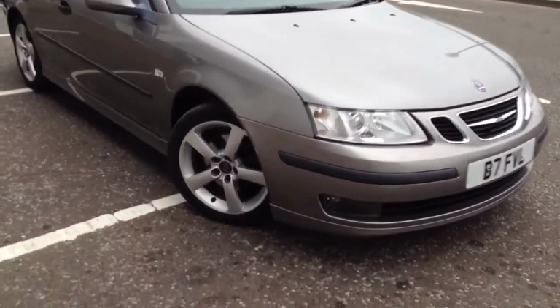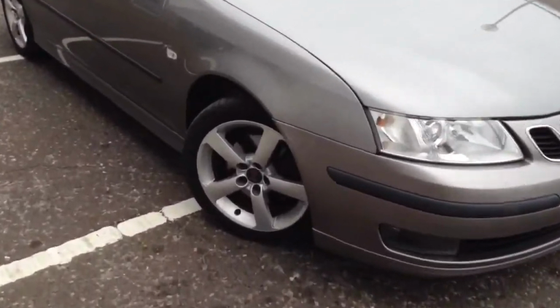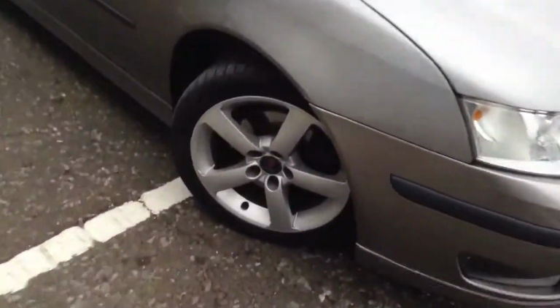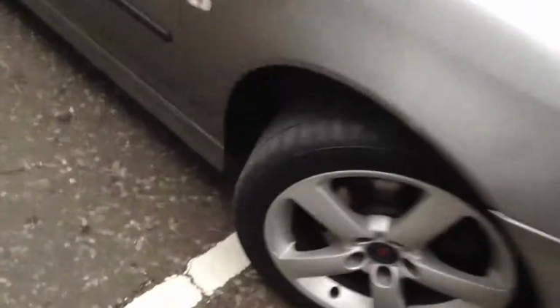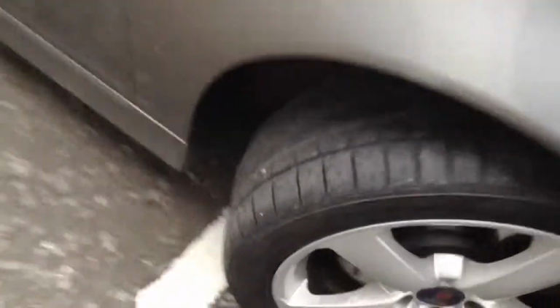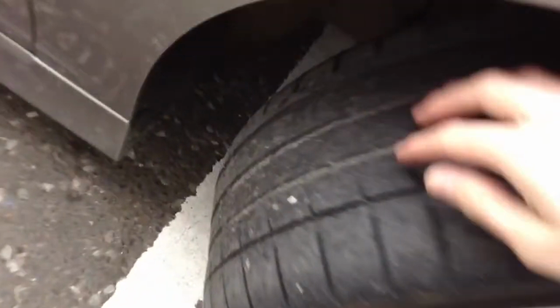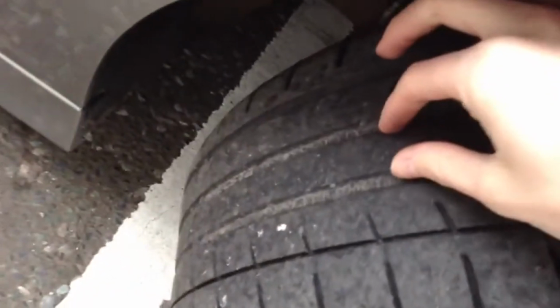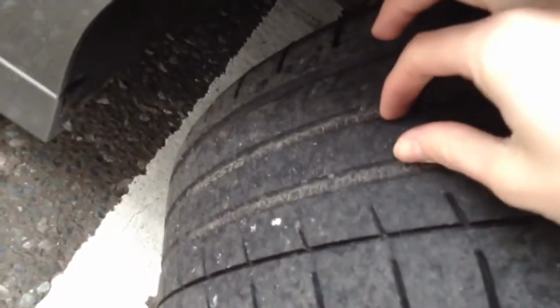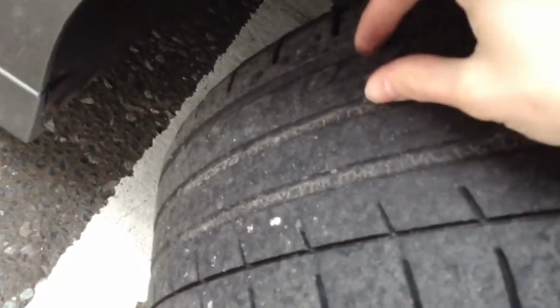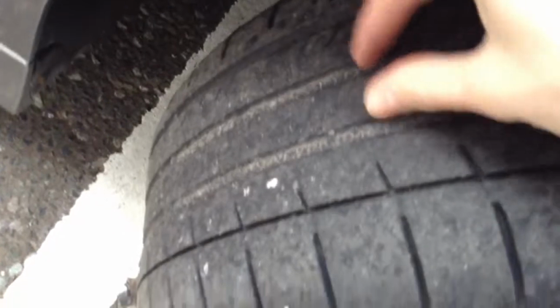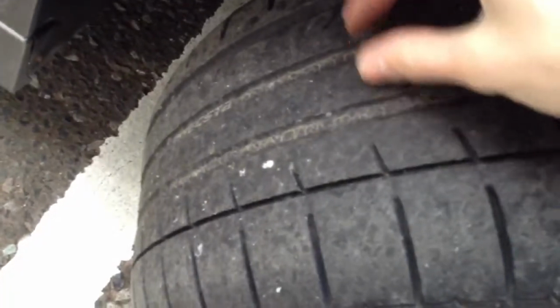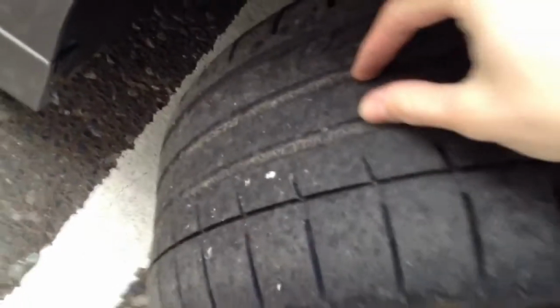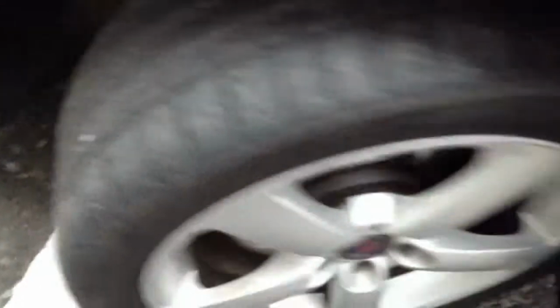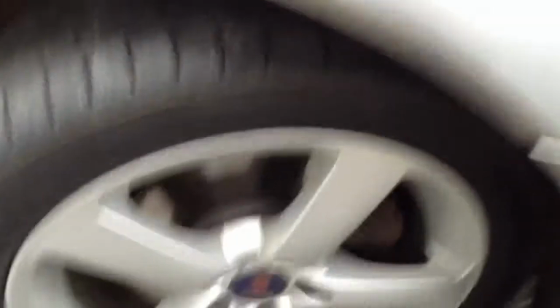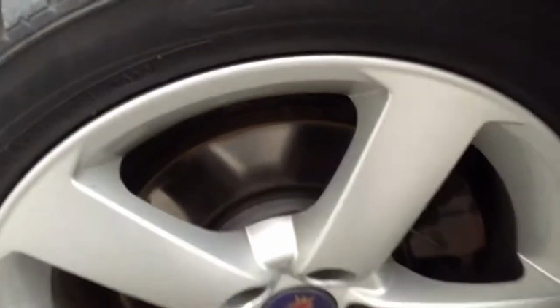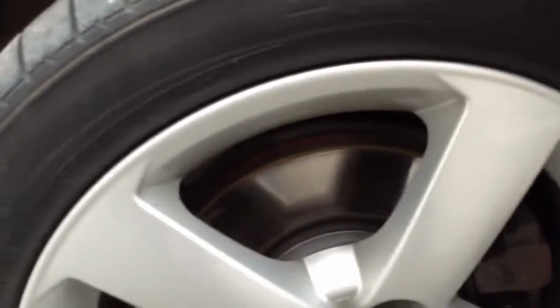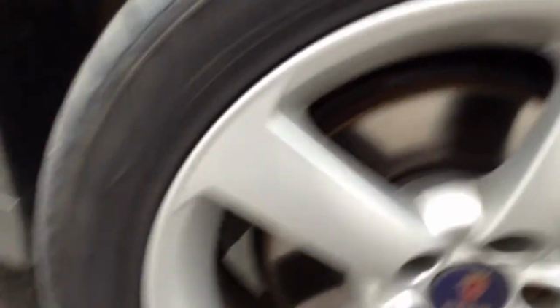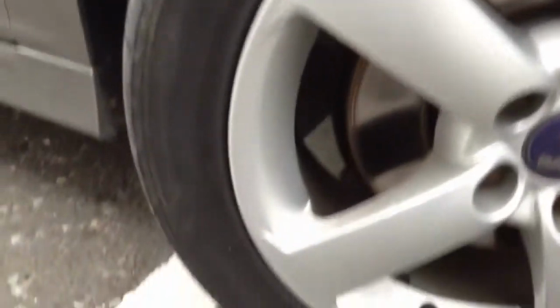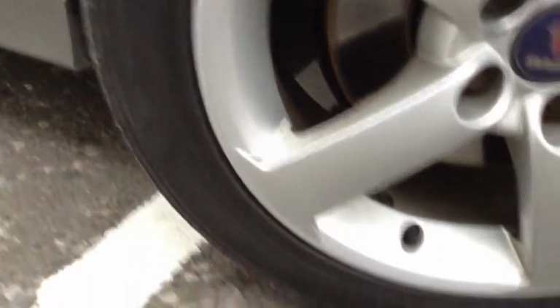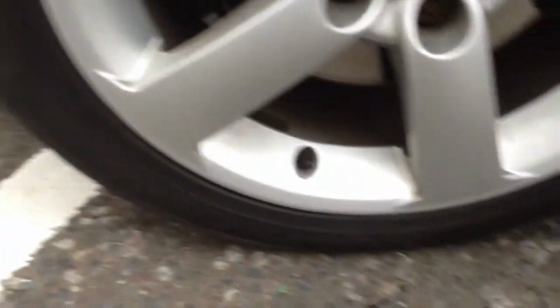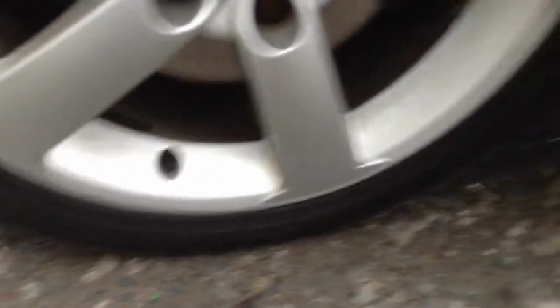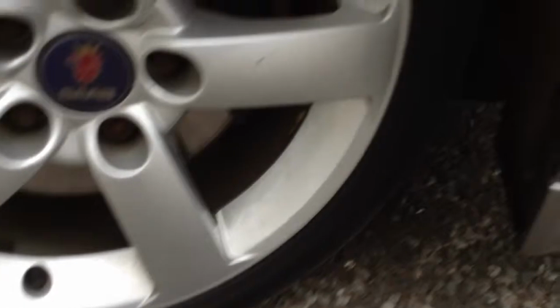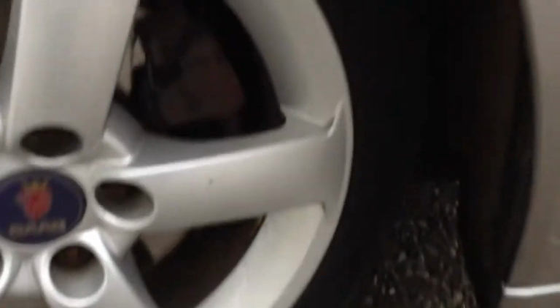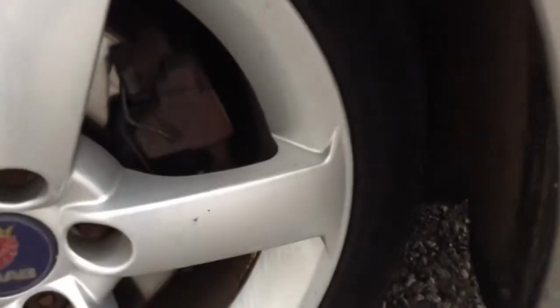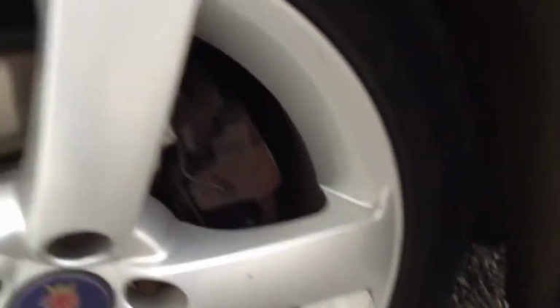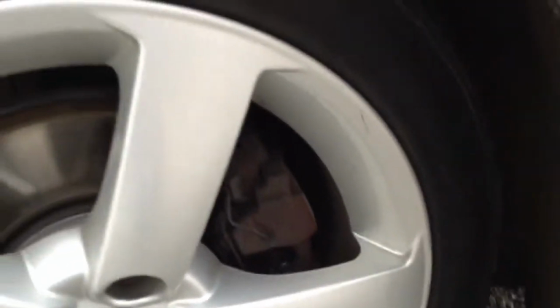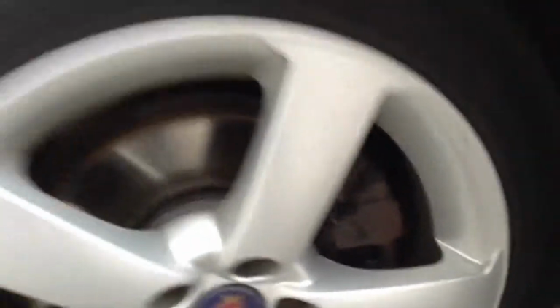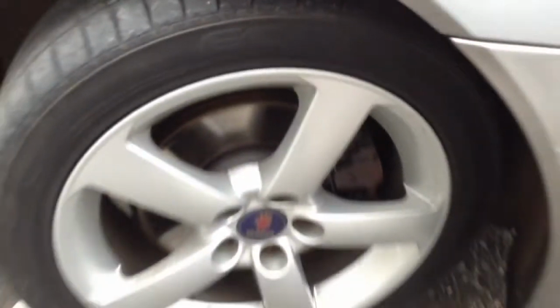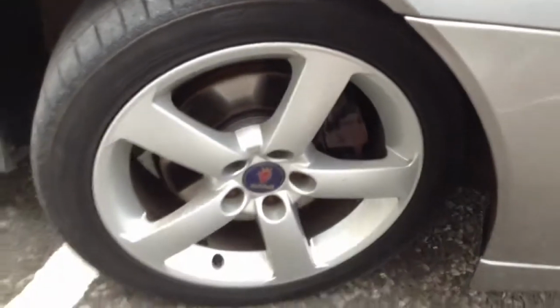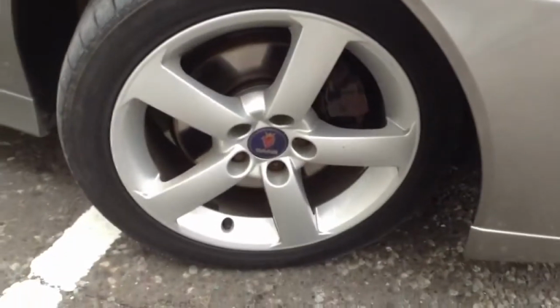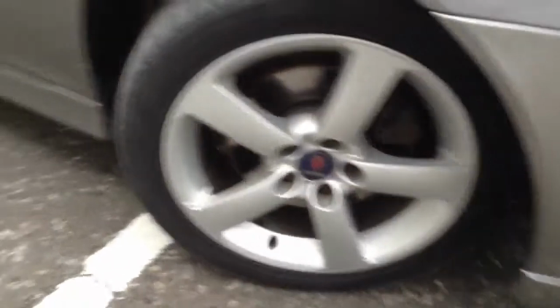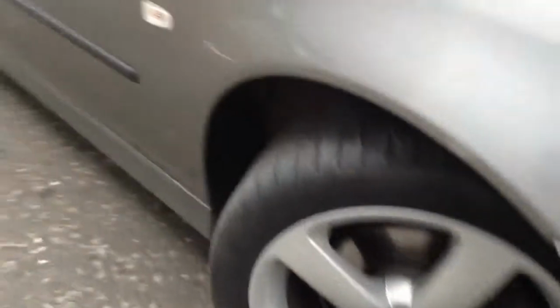Starting with the offside front tyre. Tread depth, we're looking at around 2-3mm, so not a great deal. Offside front alloy in very nice condition — just one or two light scratches, but no curbing or scuff marks there.